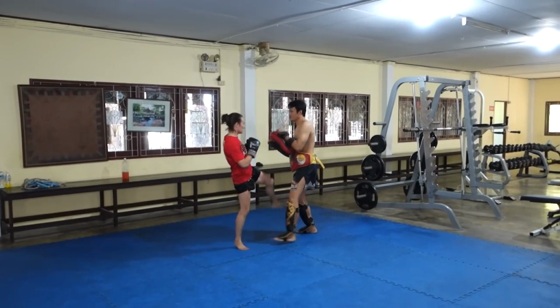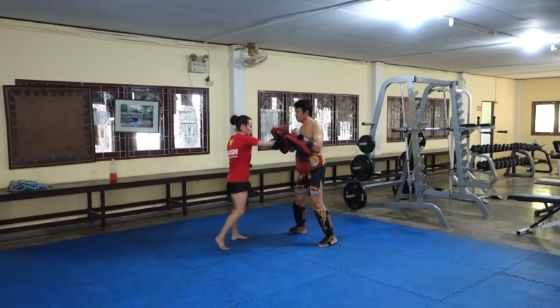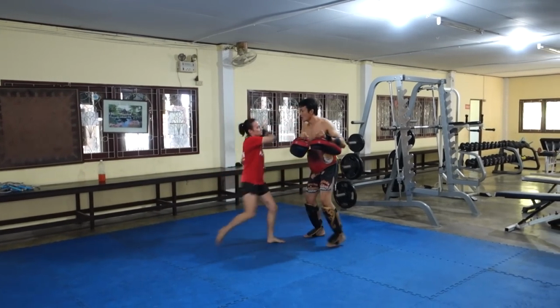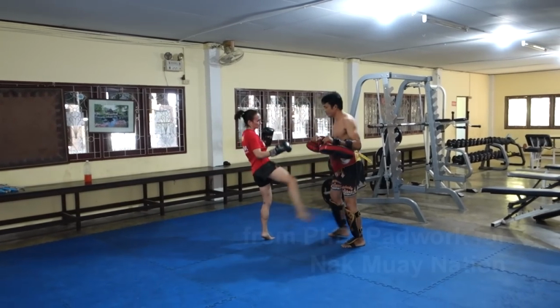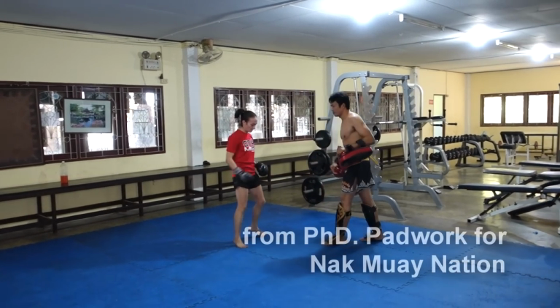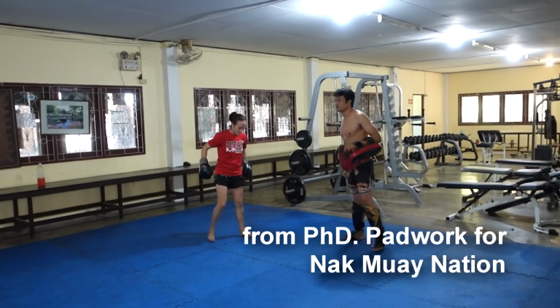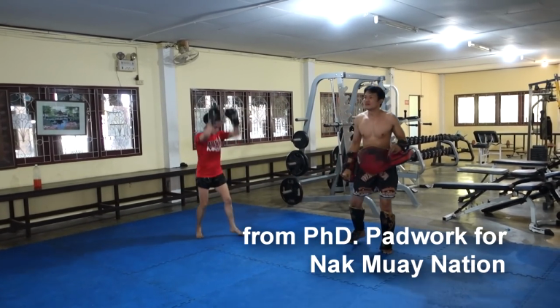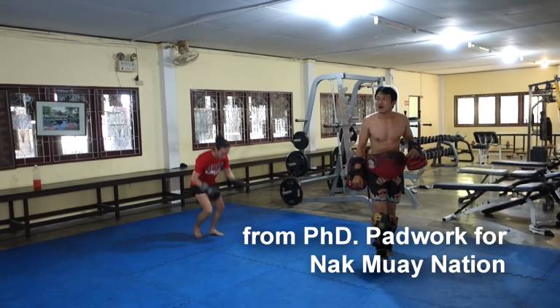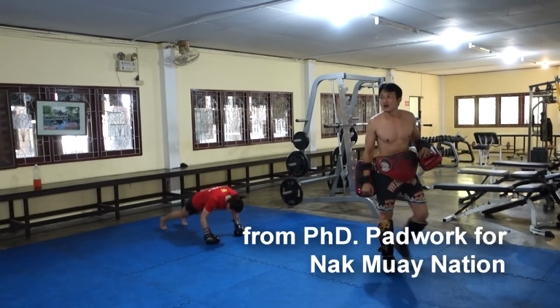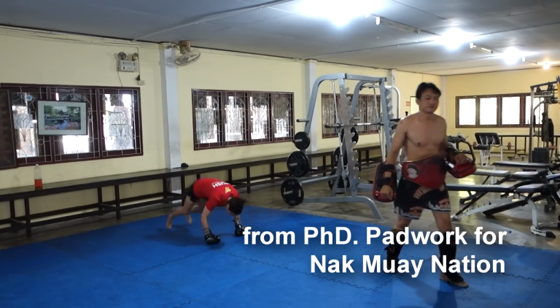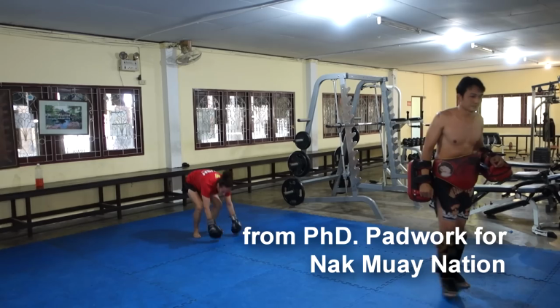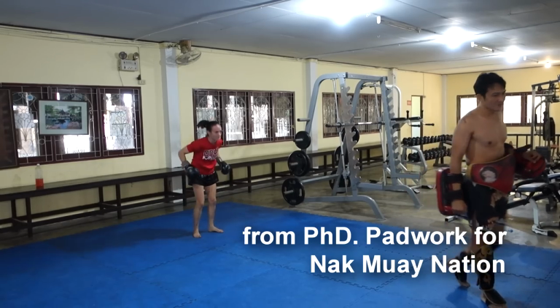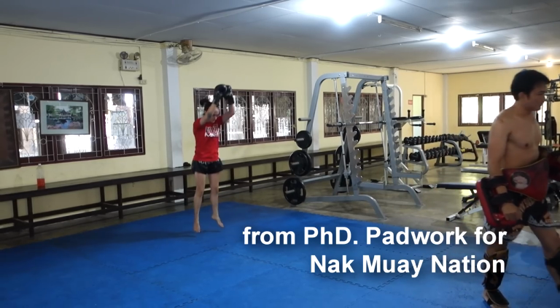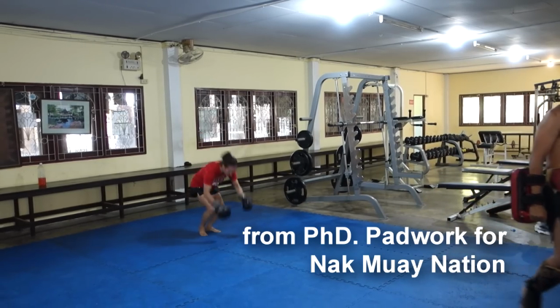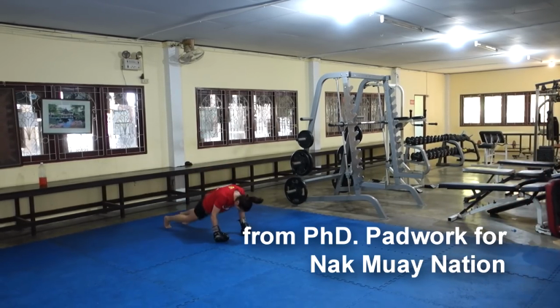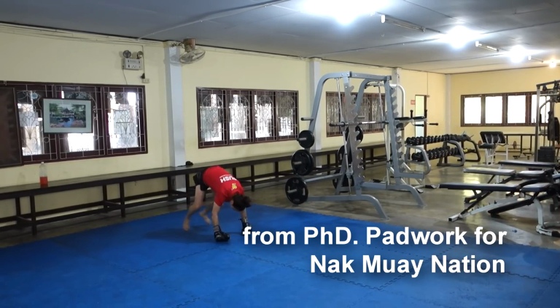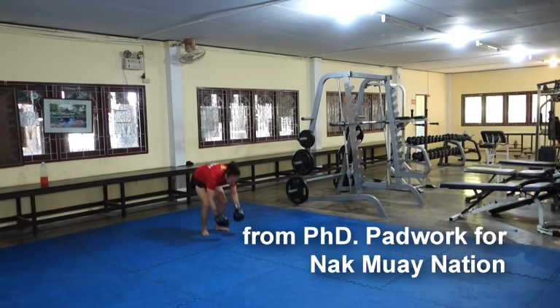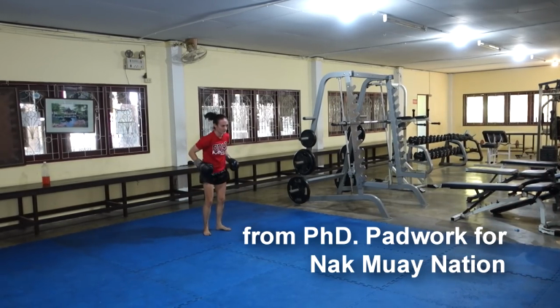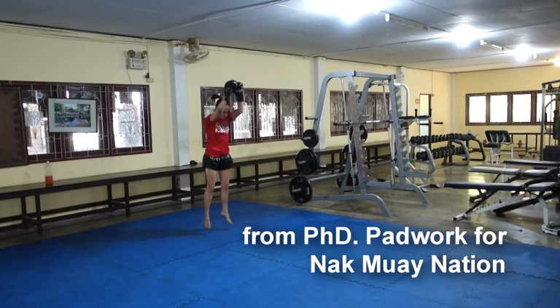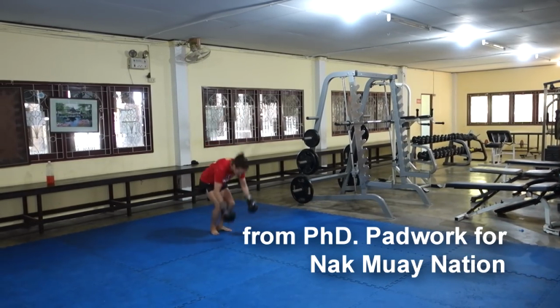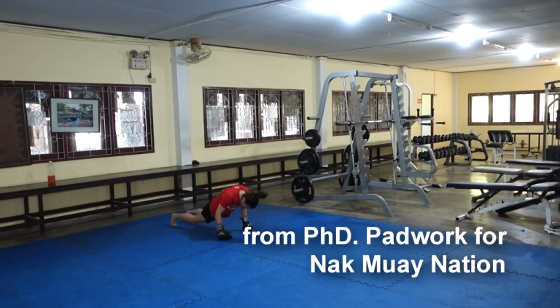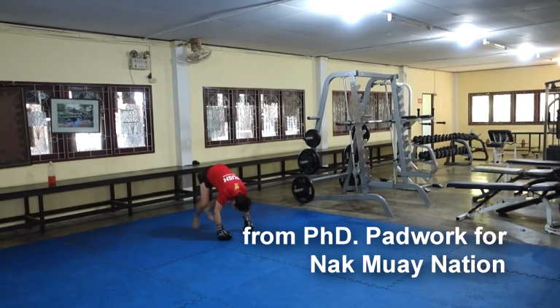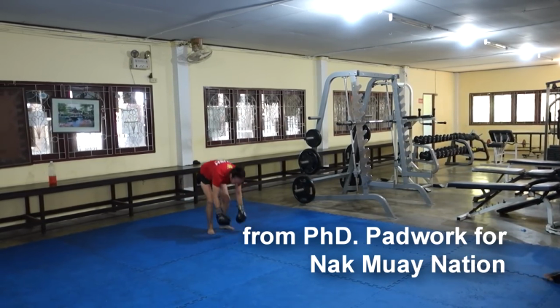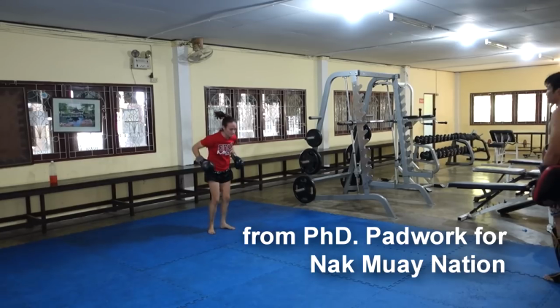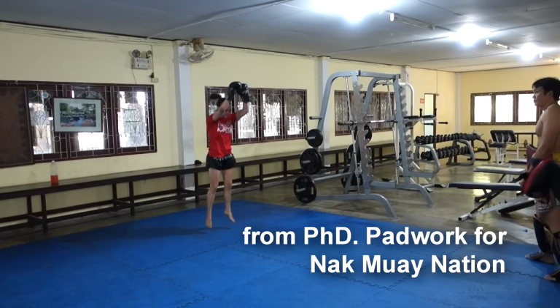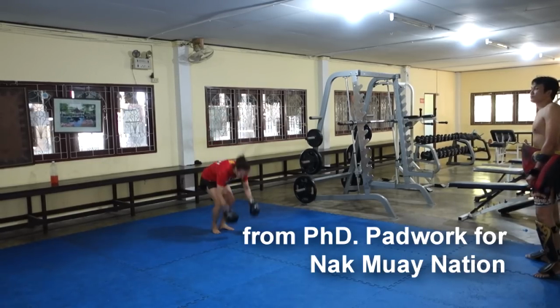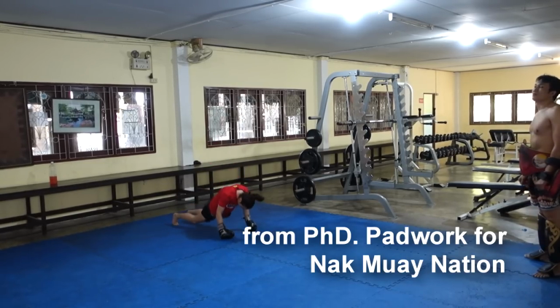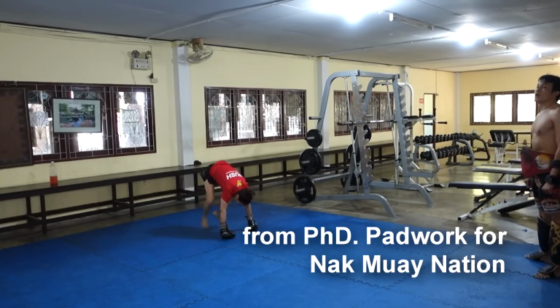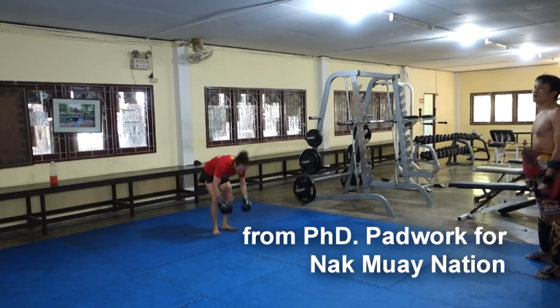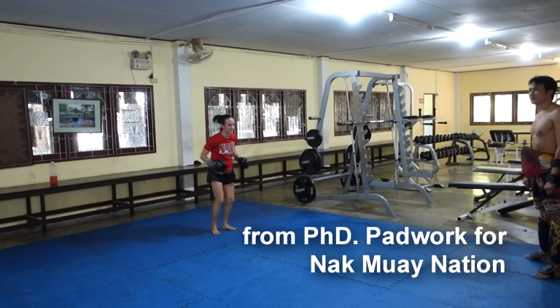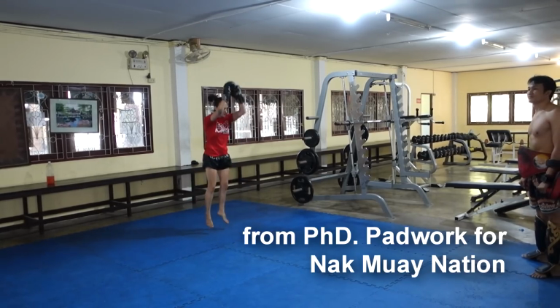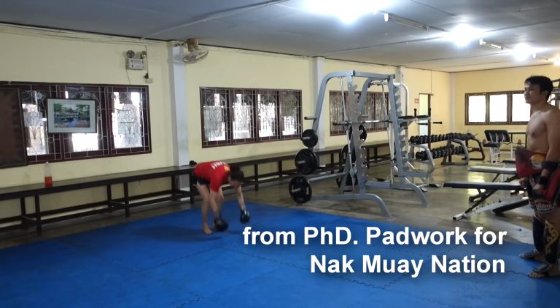The first 30 seconds is punch-punch-kick alternating sides, then 30 seconds of burpees, then 30 seconds of knees, and then 30 seconds of kicks on each side with push-ups in between.